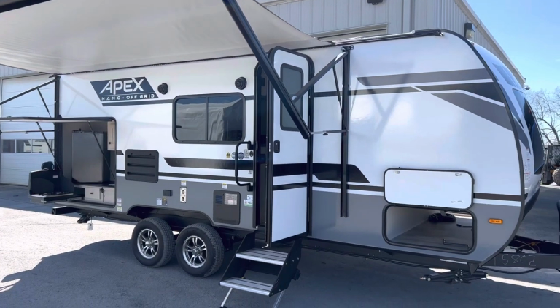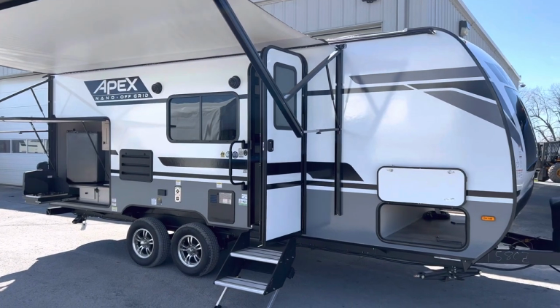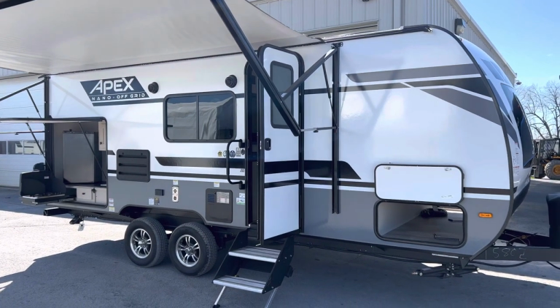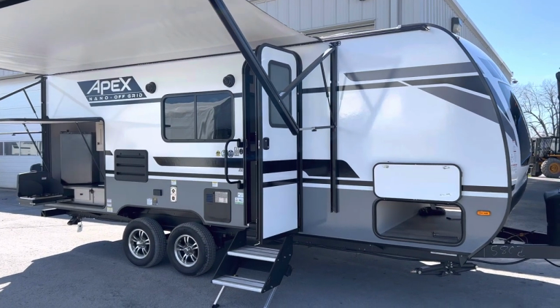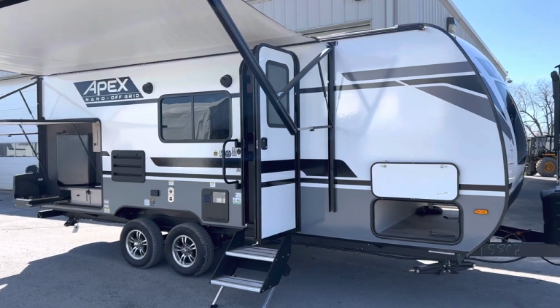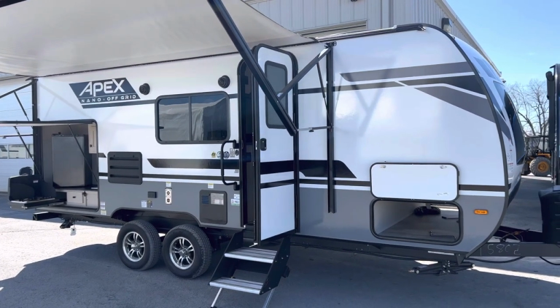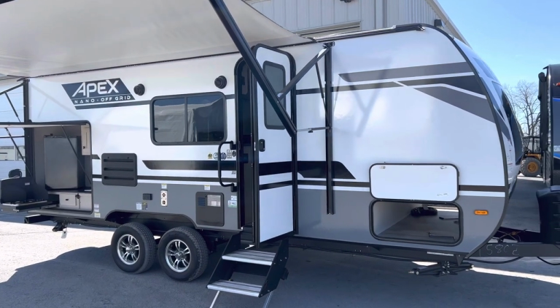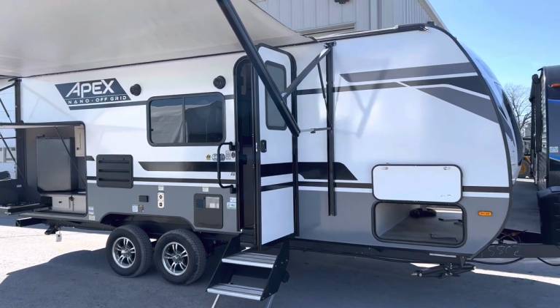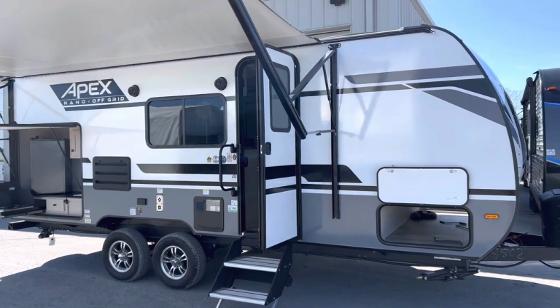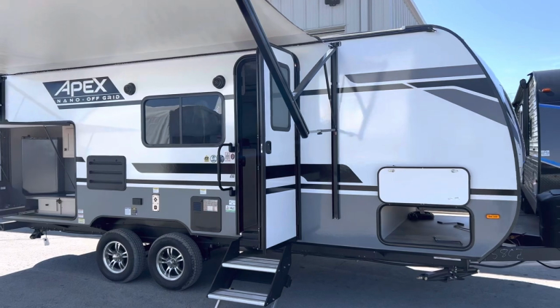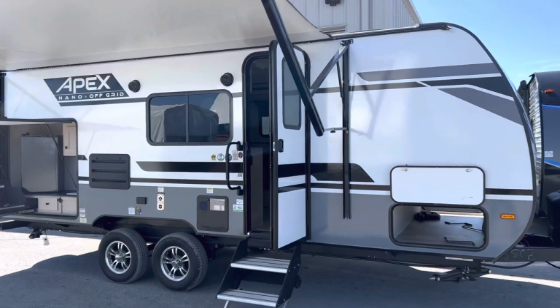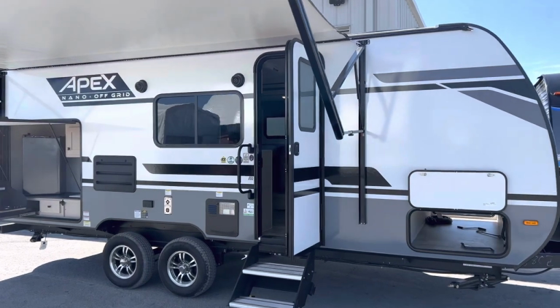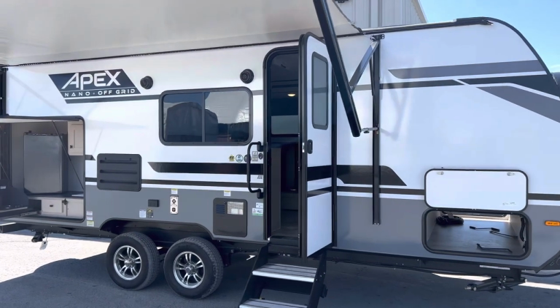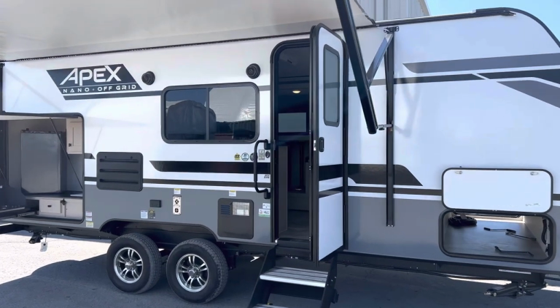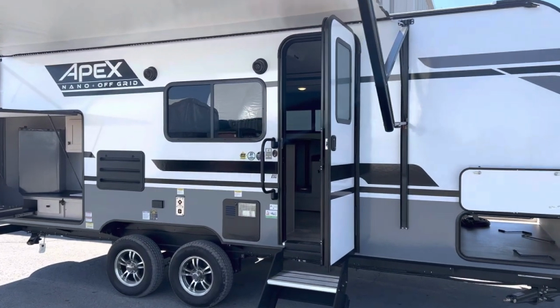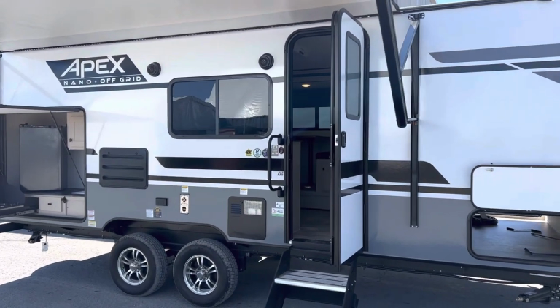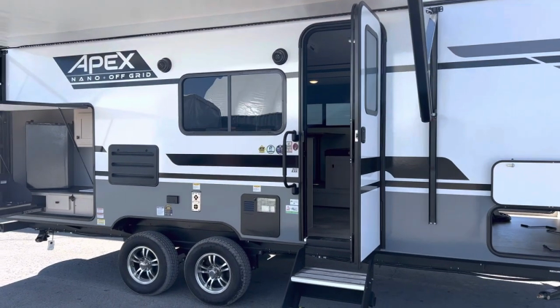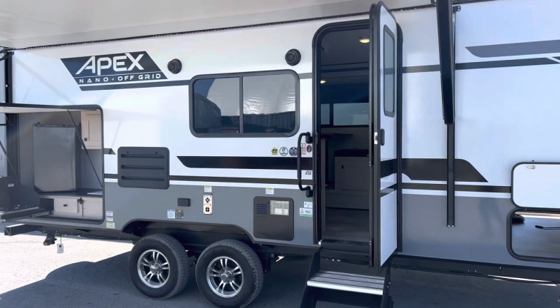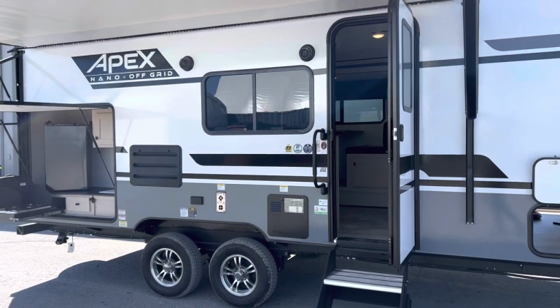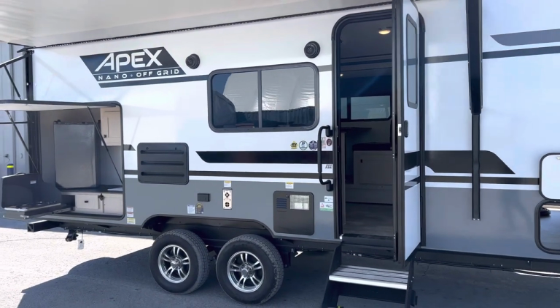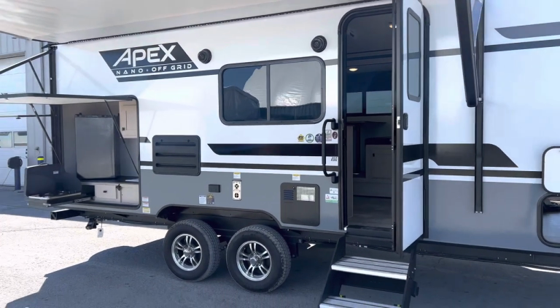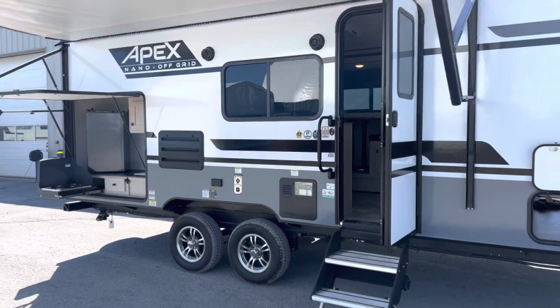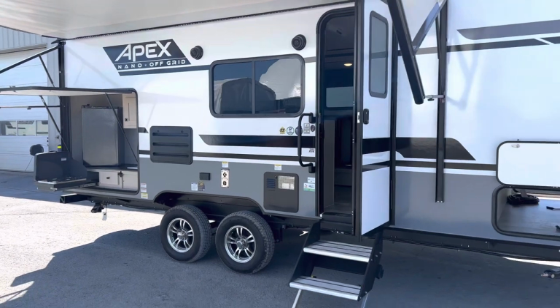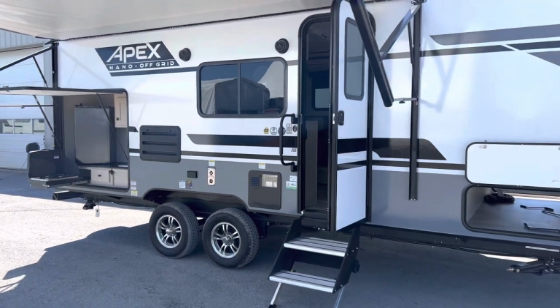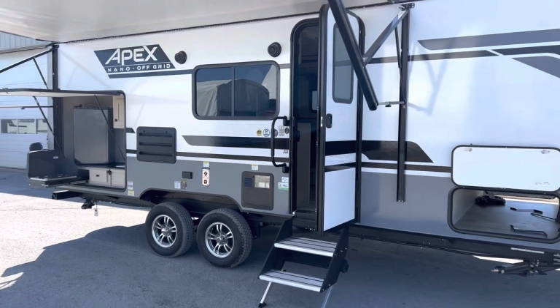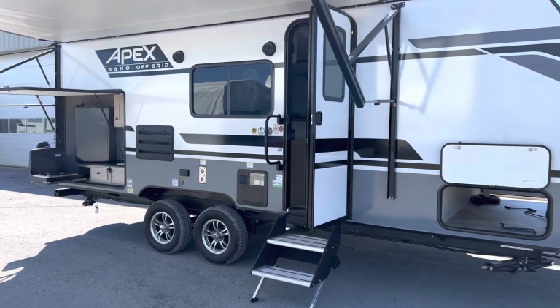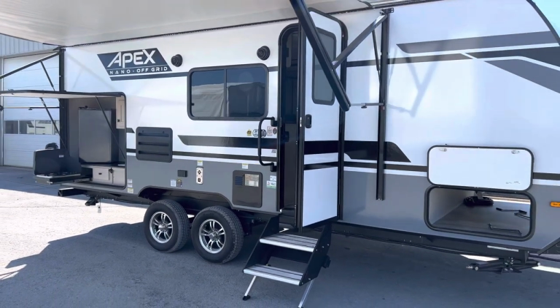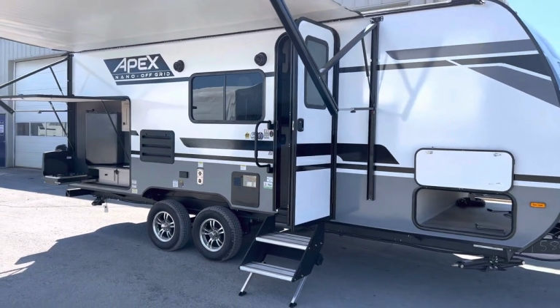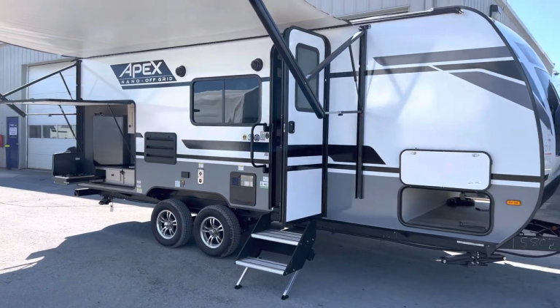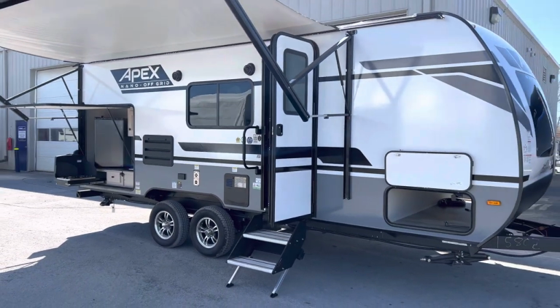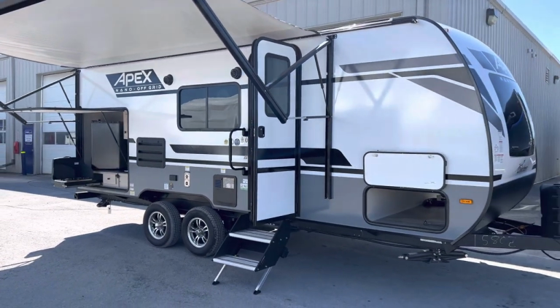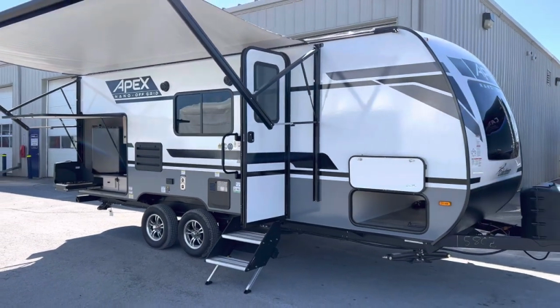Hello folks, welcome back to Prevo RV Center here at Ottawa. My name is Dave and we're going to take you through one of our best sellers here for couples. It is an Apex Nano Off-Grid Package 203RBK. This trailer is absolutely stunning.